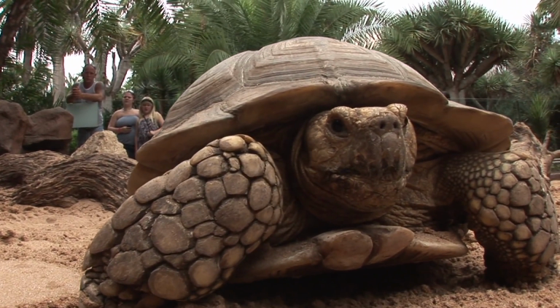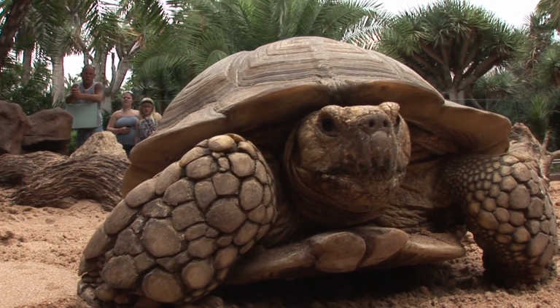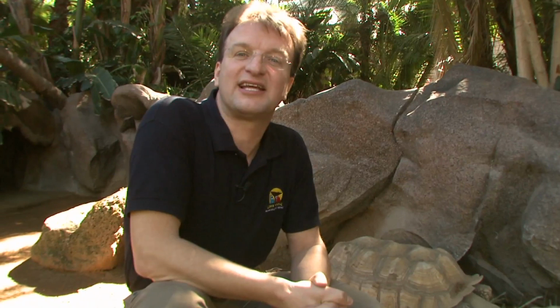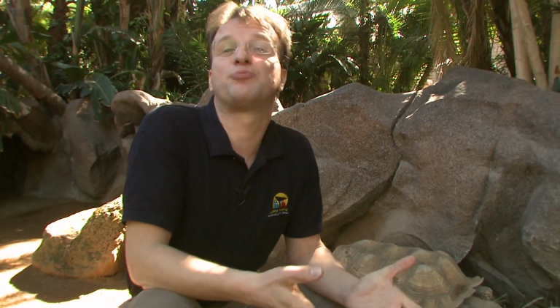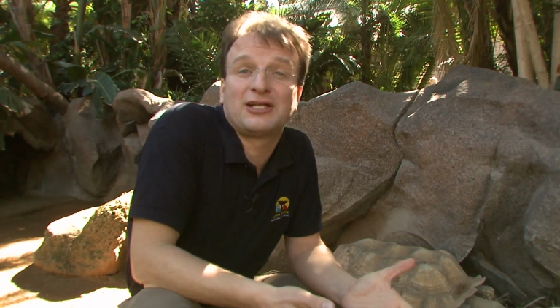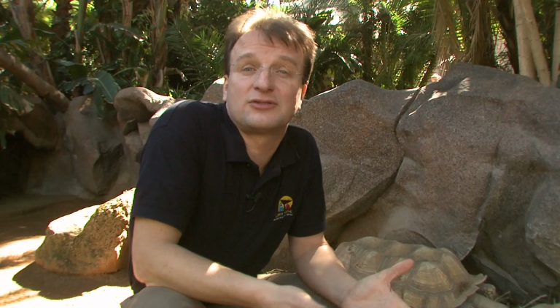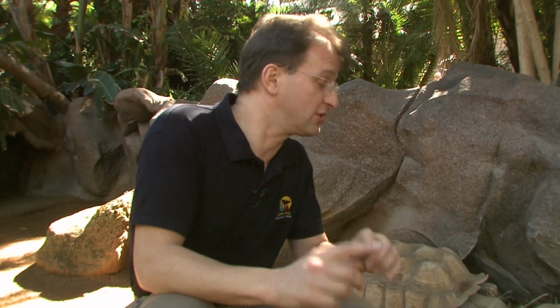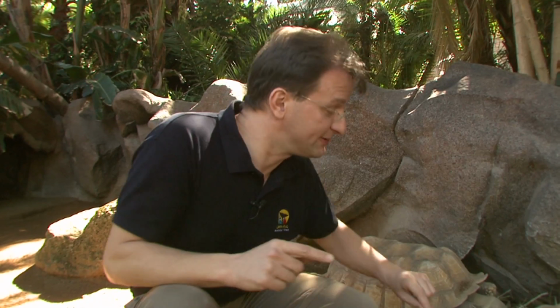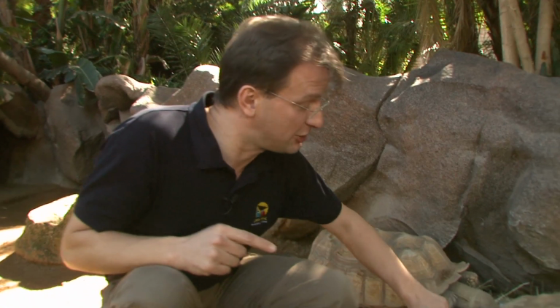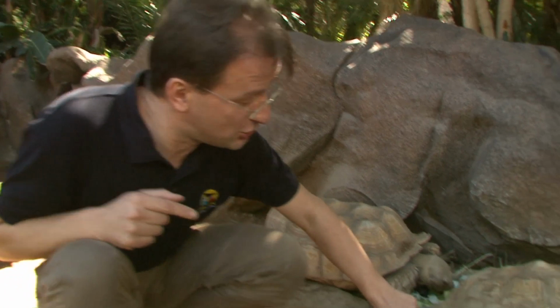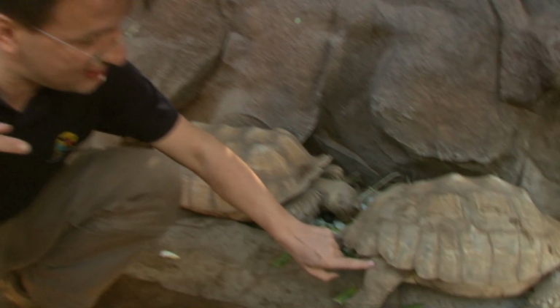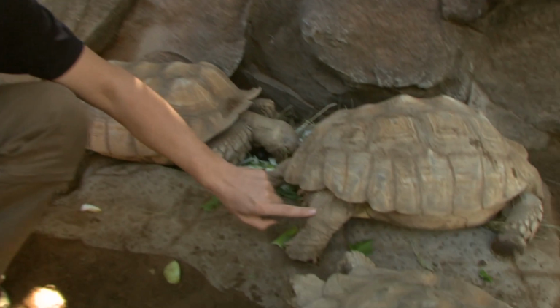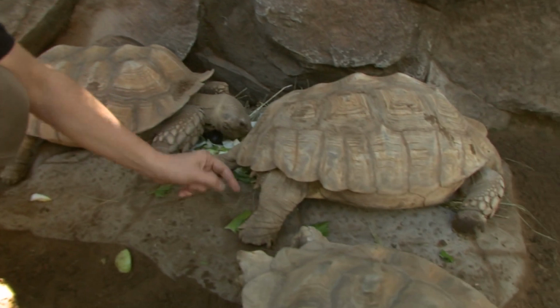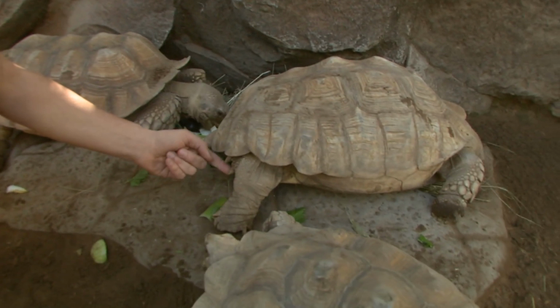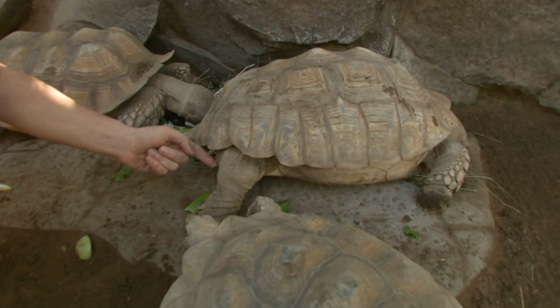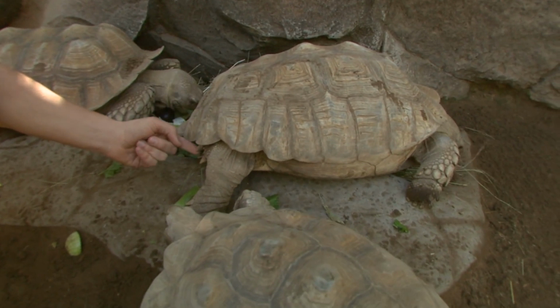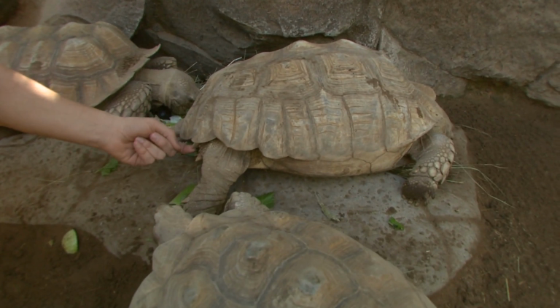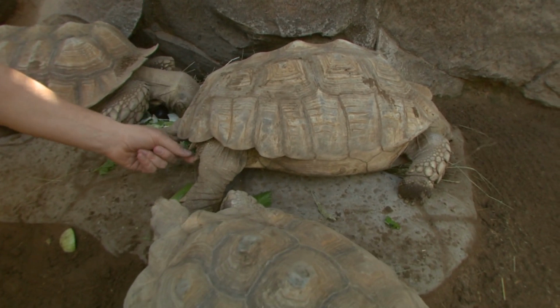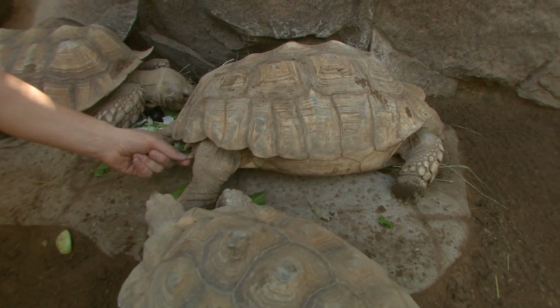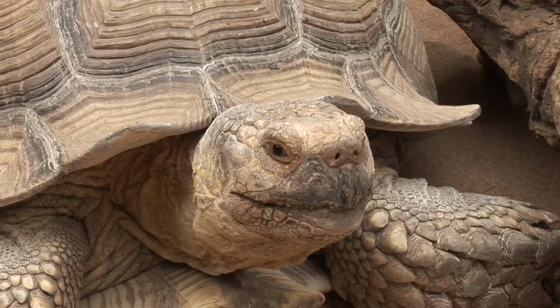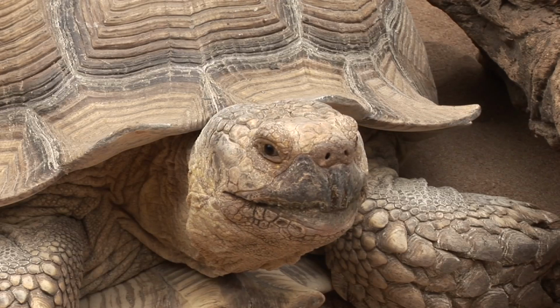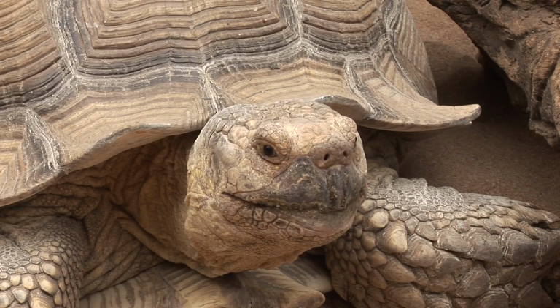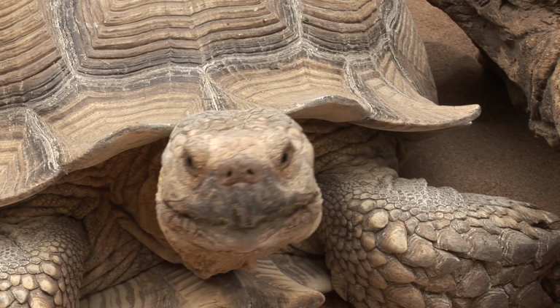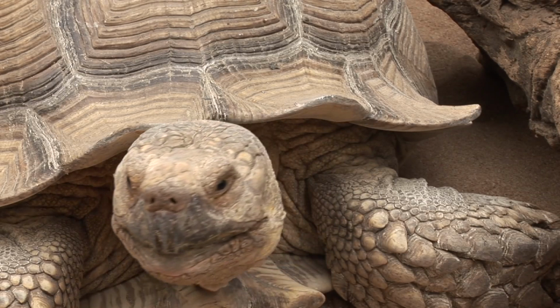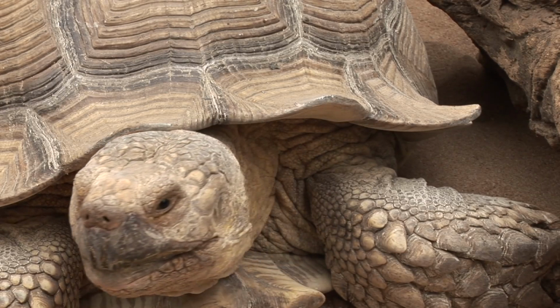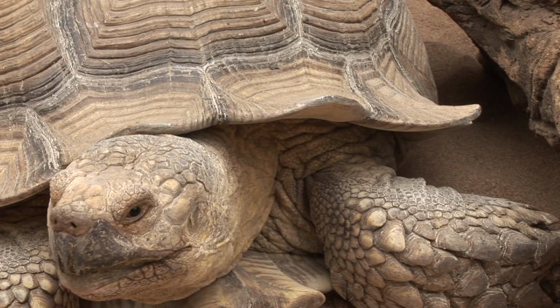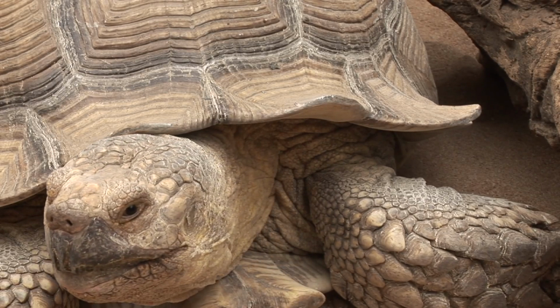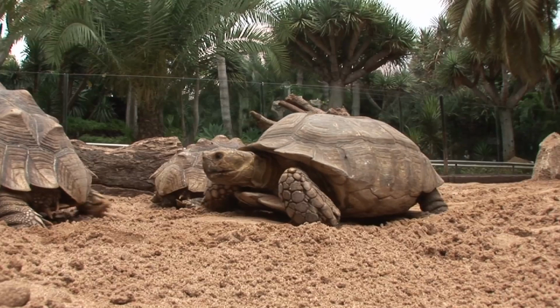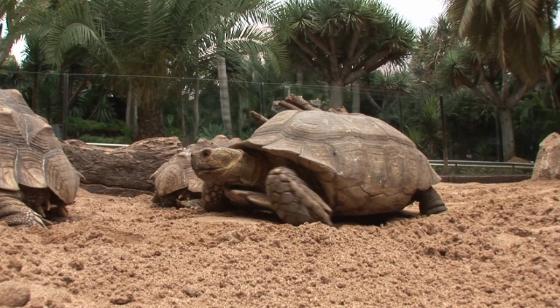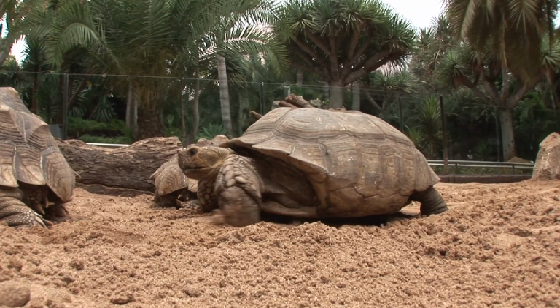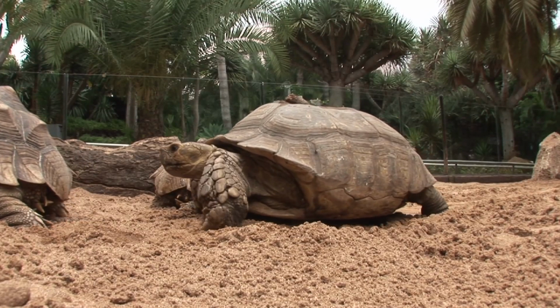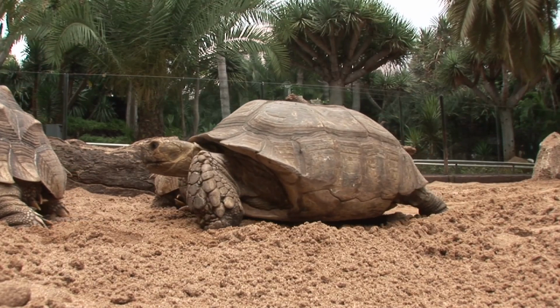The name African spurred tortoise comes from the spurs the tortoise has on its hind legs. Here you can see them very well — those prongs that stick out. It's the same for both males and females; there's no difference between the sexes.